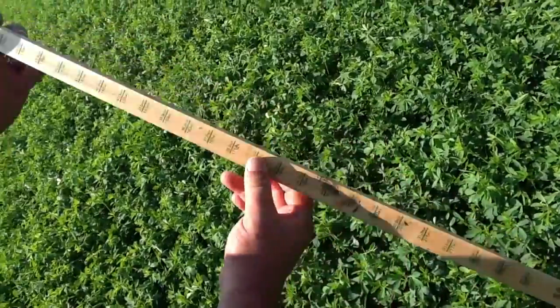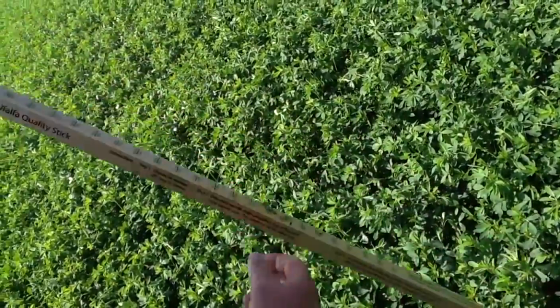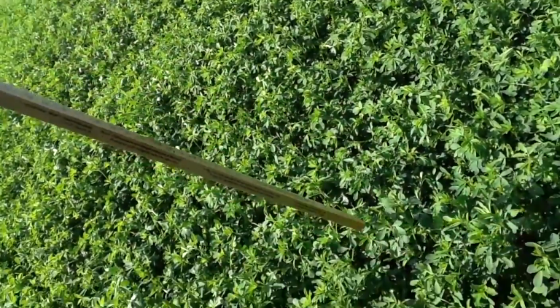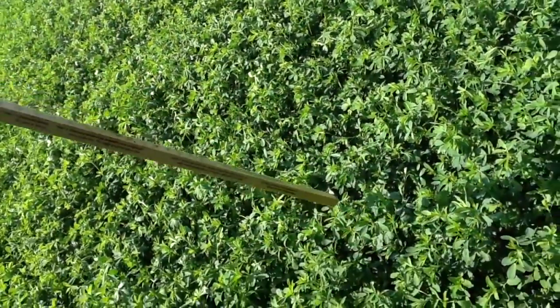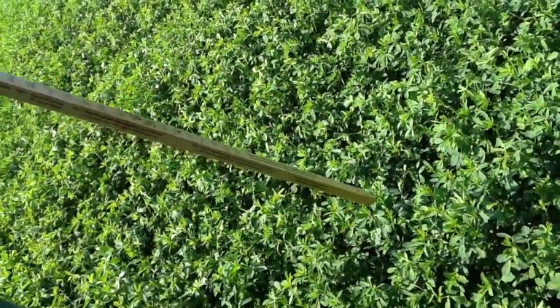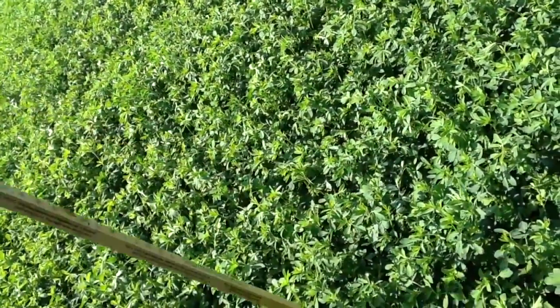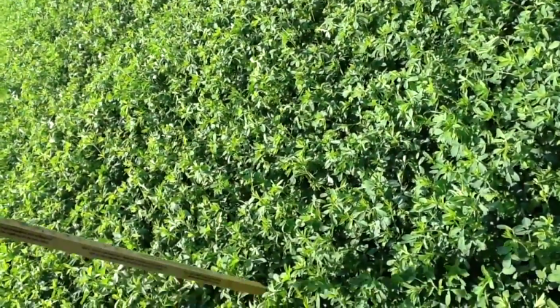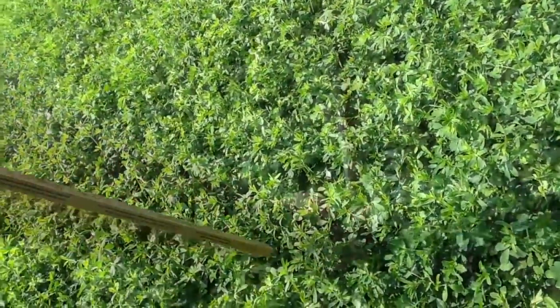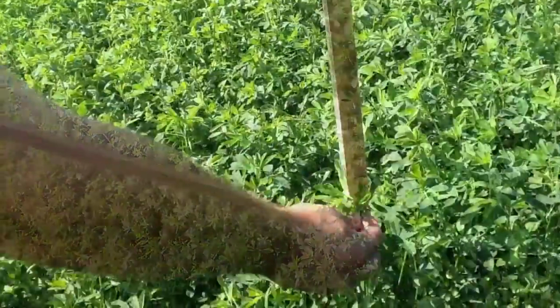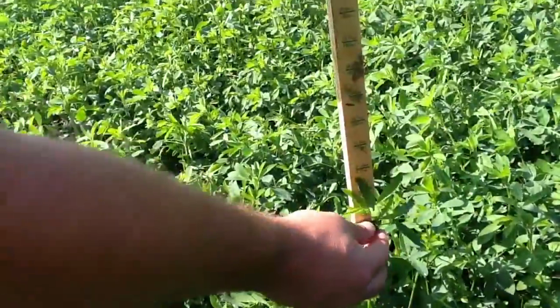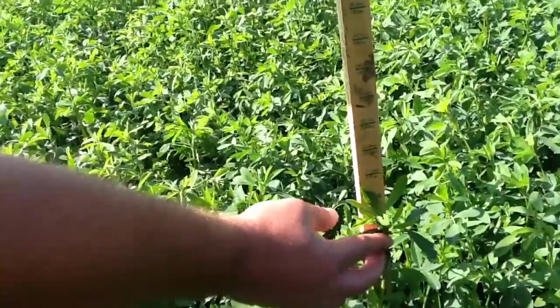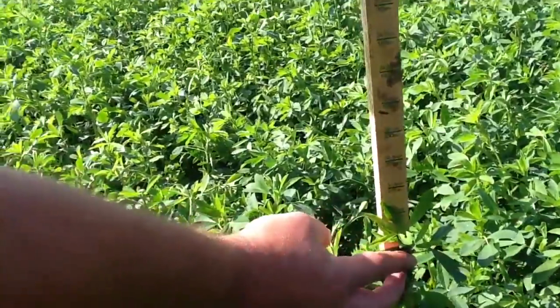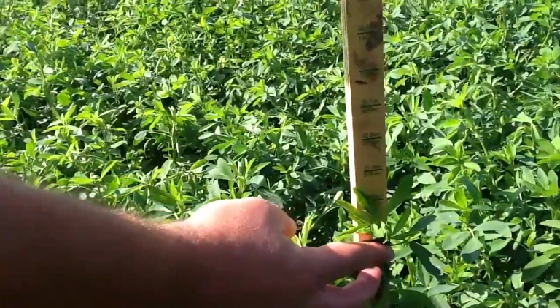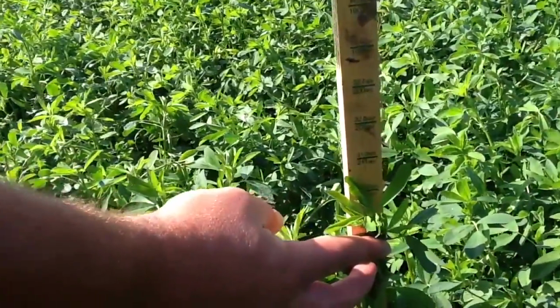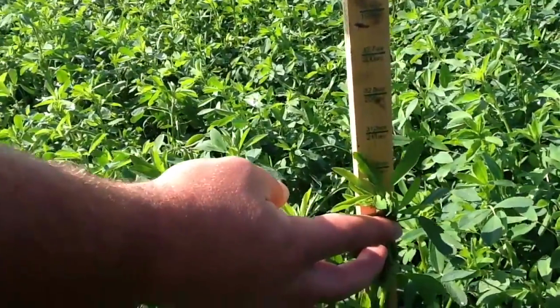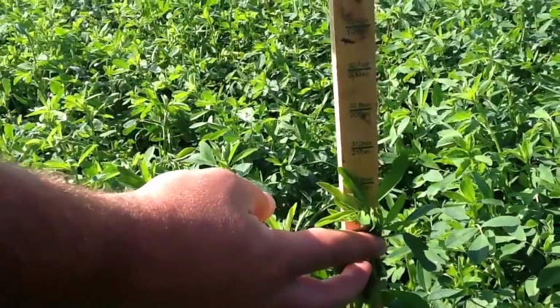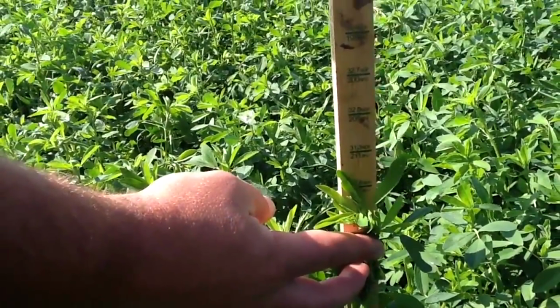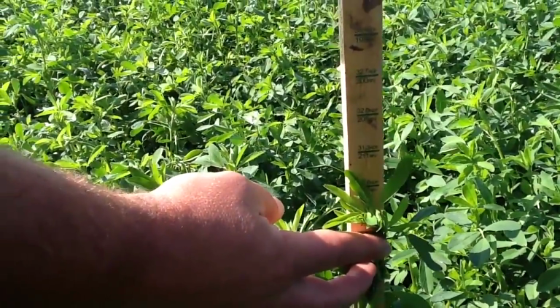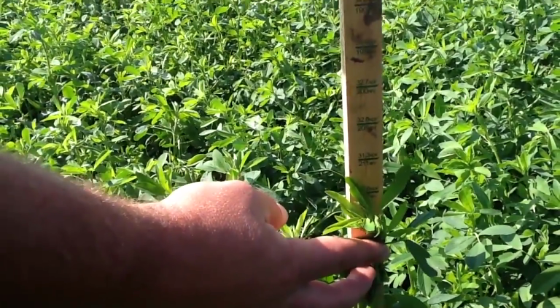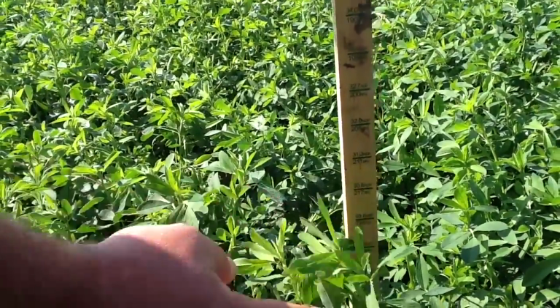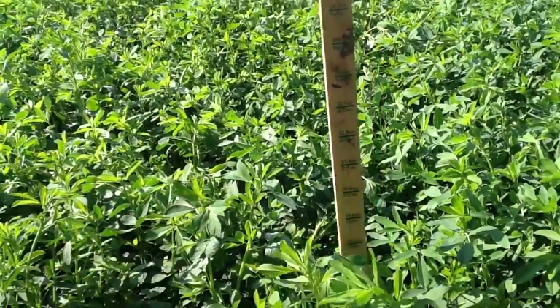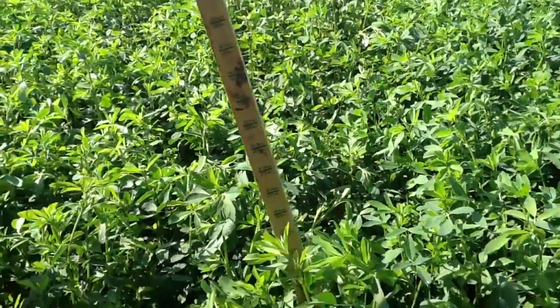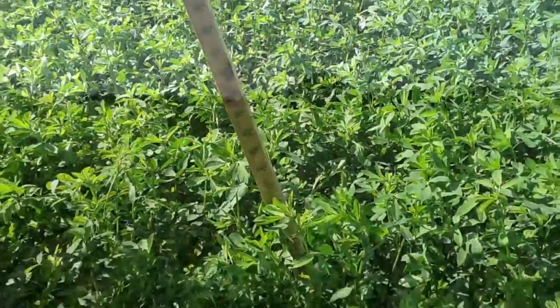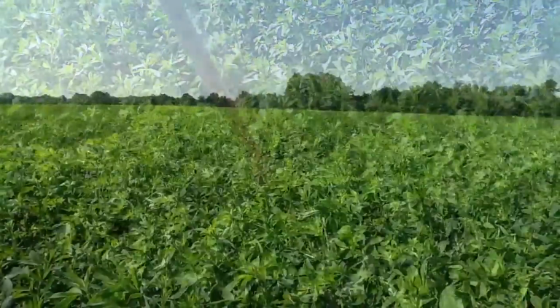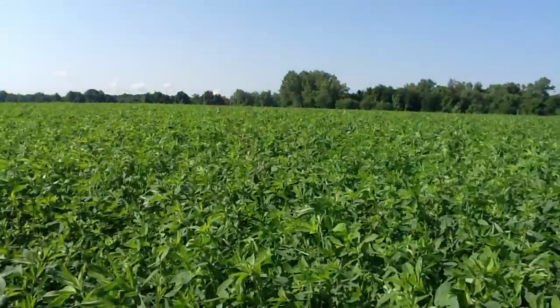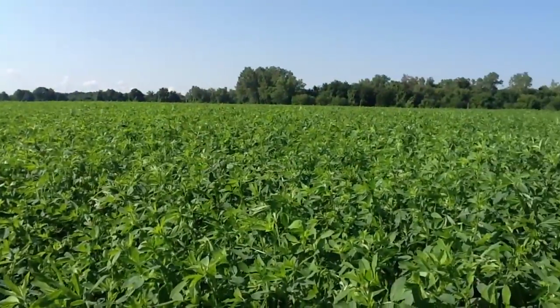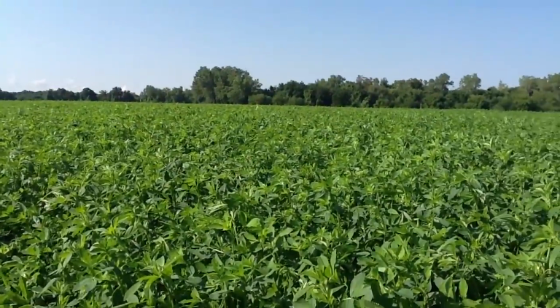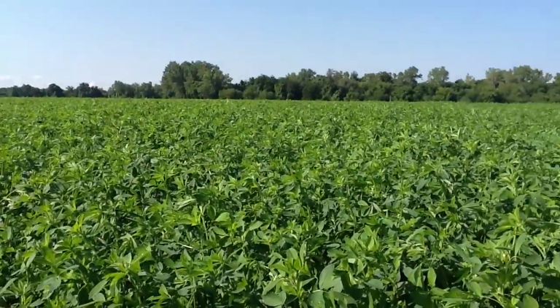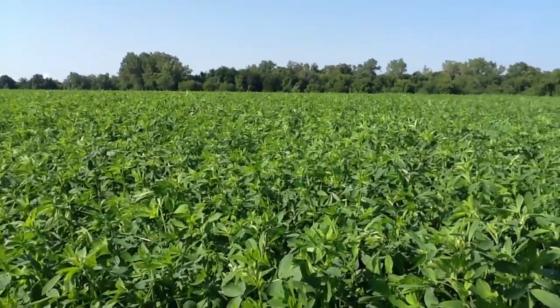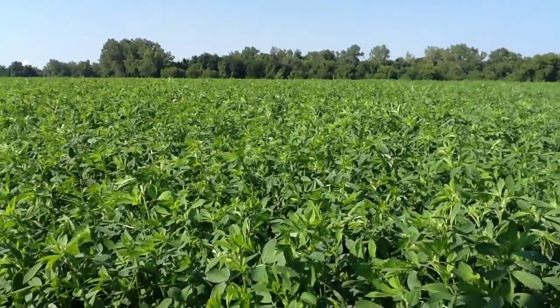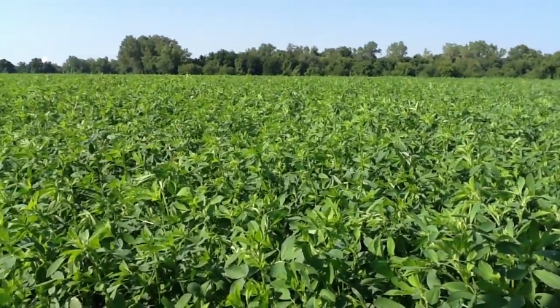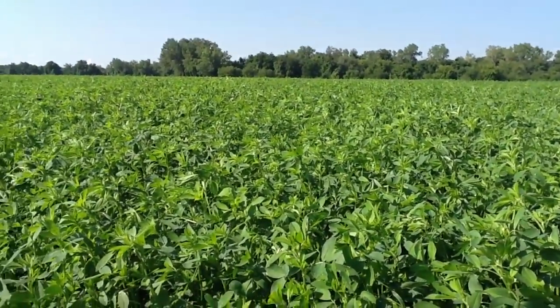Personally, I like to tell guys to start chopping when they're about 38 percent NDF. This should have them average about 40 percent NDF by the time they're done with first cutting harvest. You should work with your crop consultant and nutritionist to determine where the optimal level is for your farm.